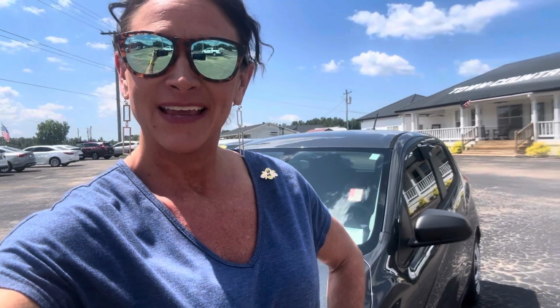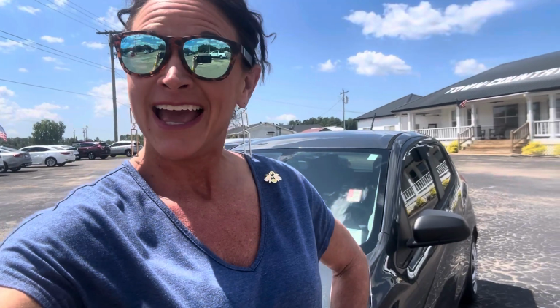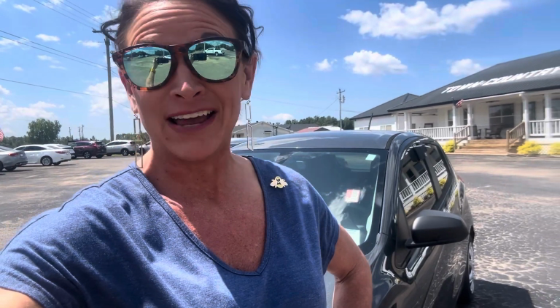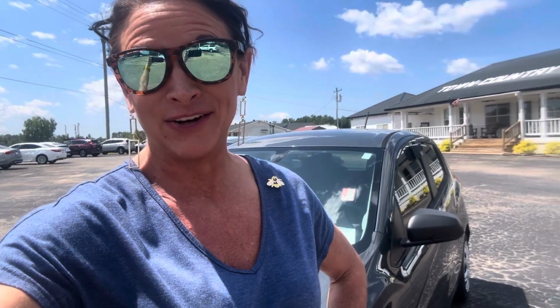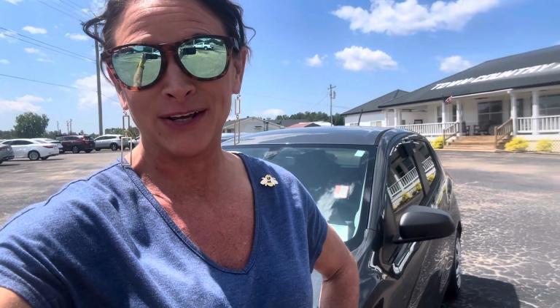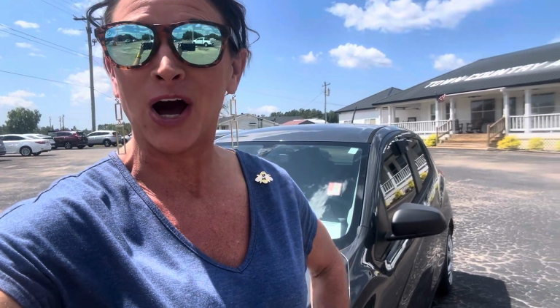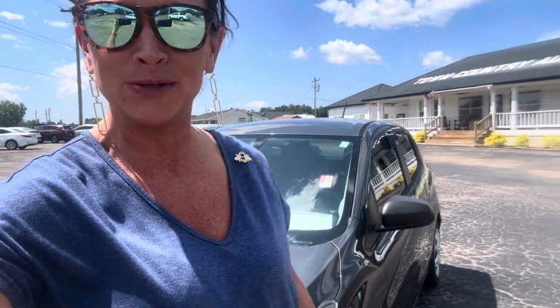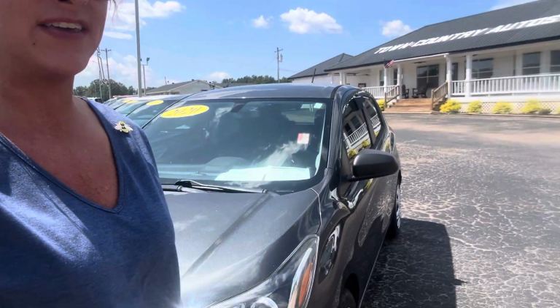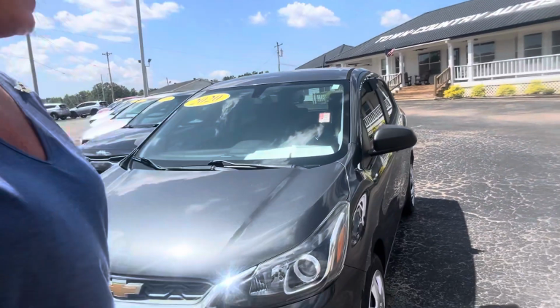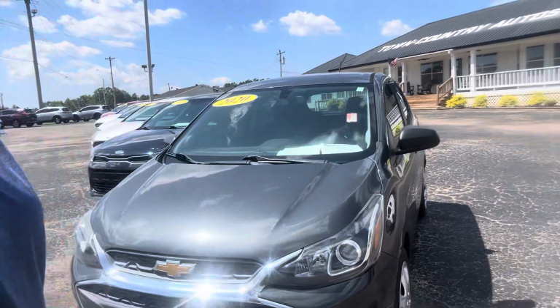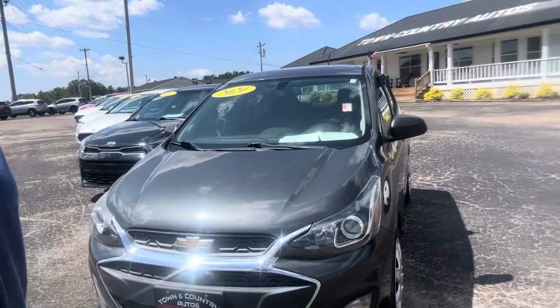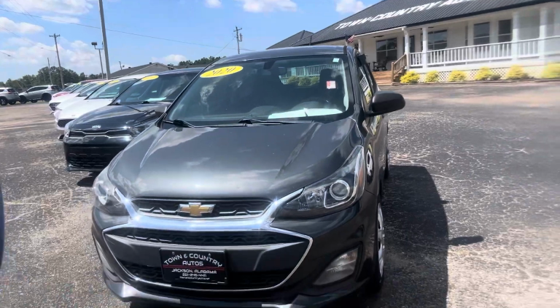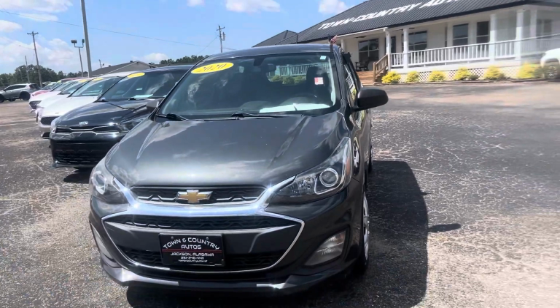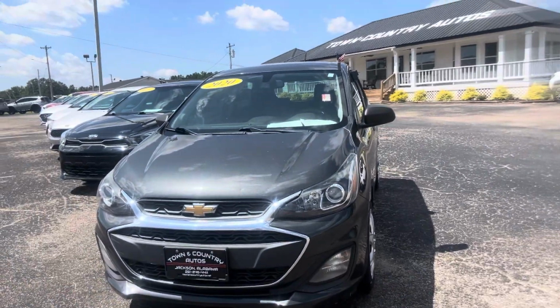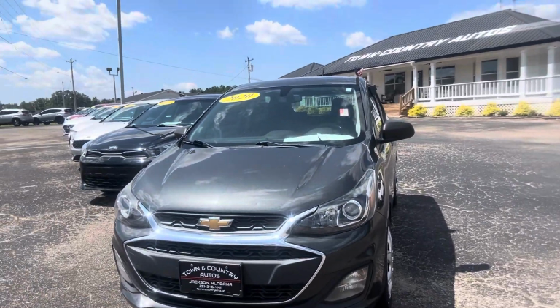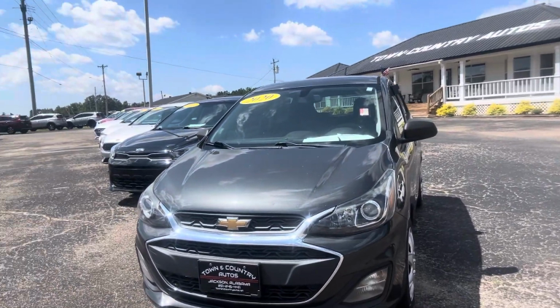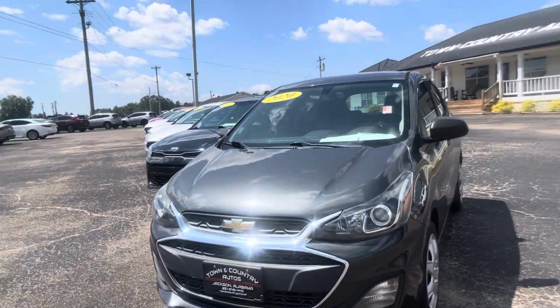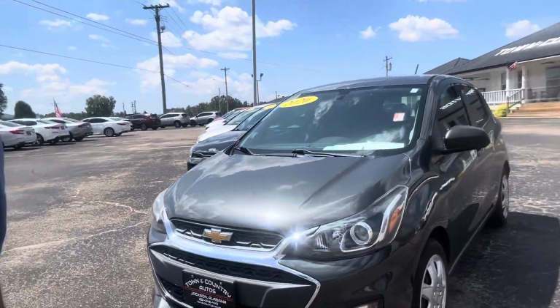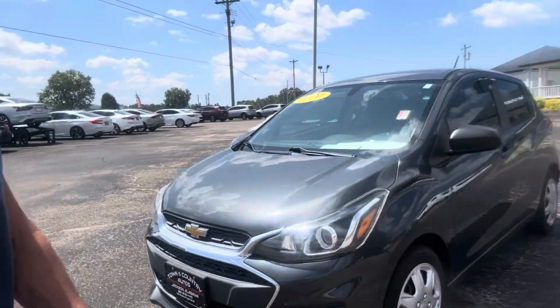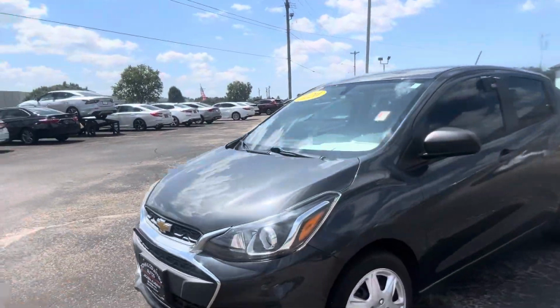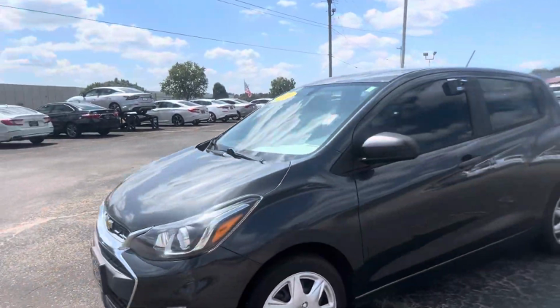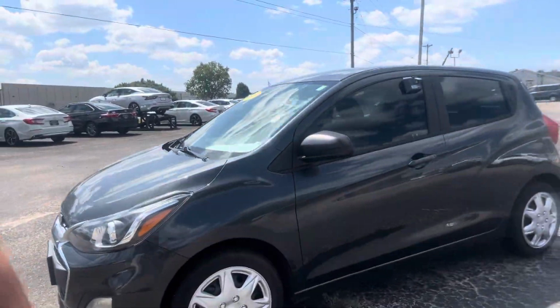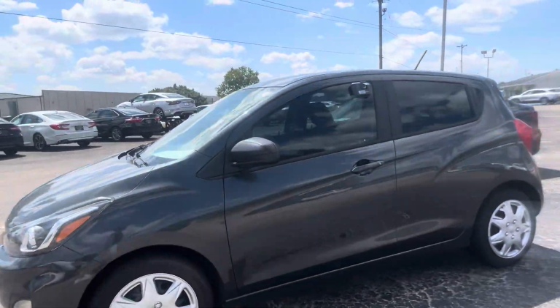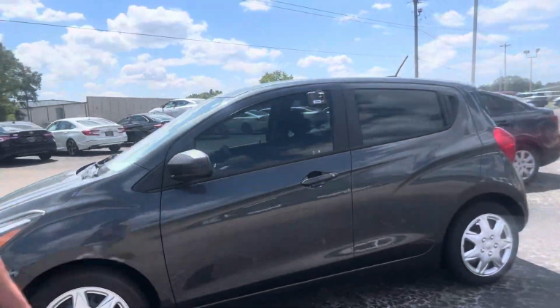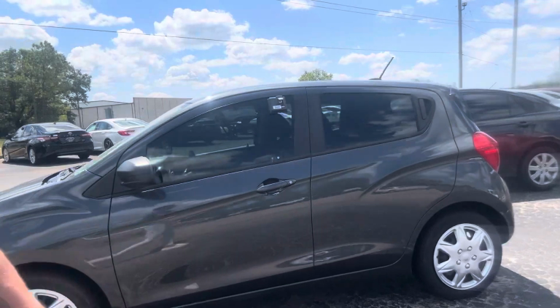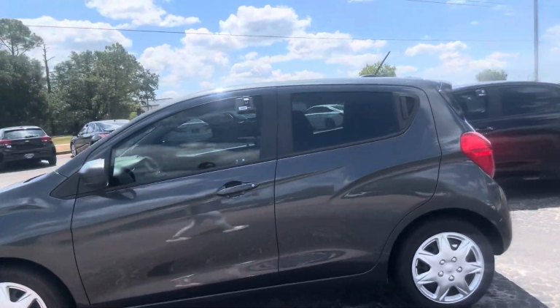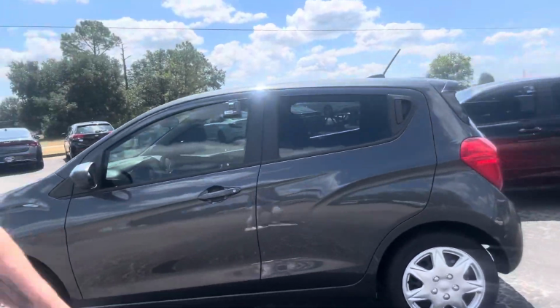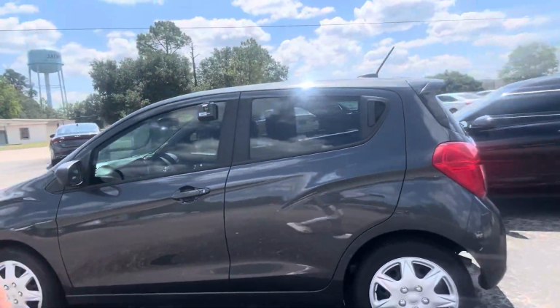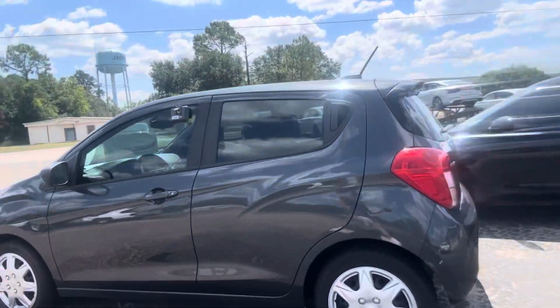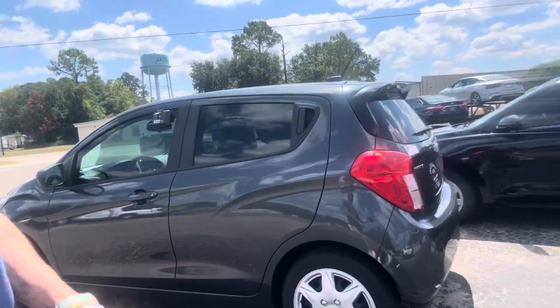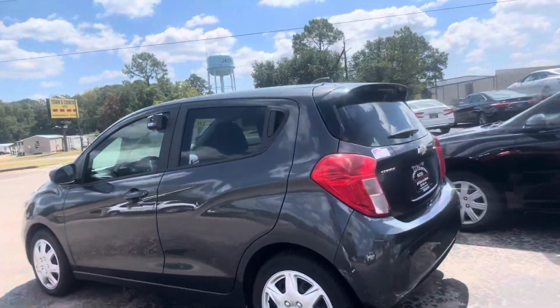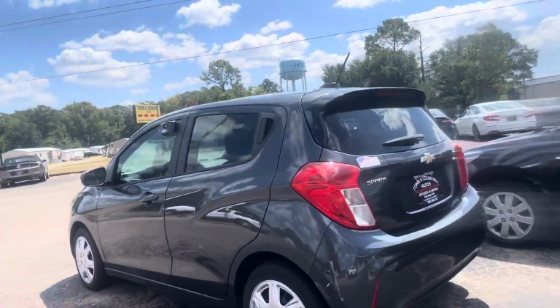Hey, Stephanie here at Town & Country Autos with the Chevy Spark that you mentioned. This is a 2020. It's a clean car. I love the color. The previous owners tinted the windows.